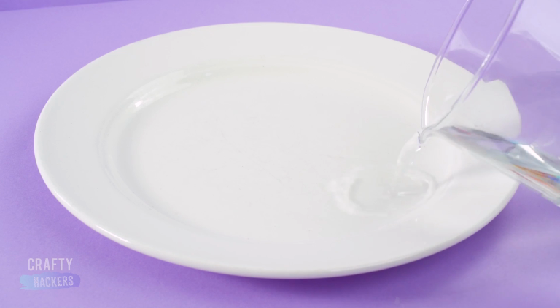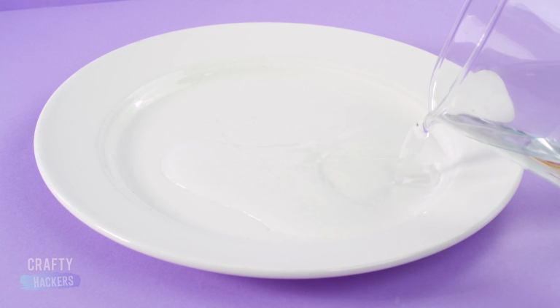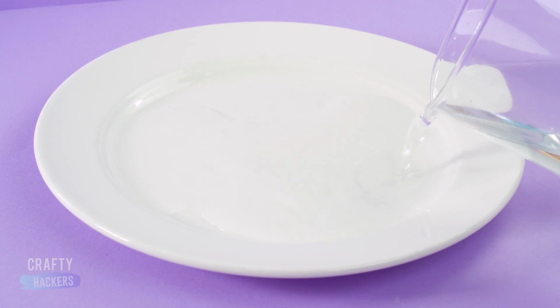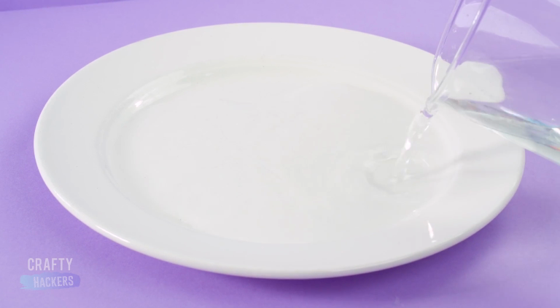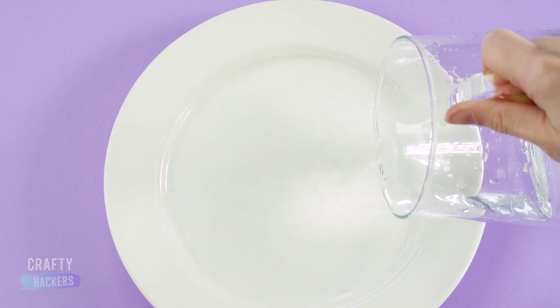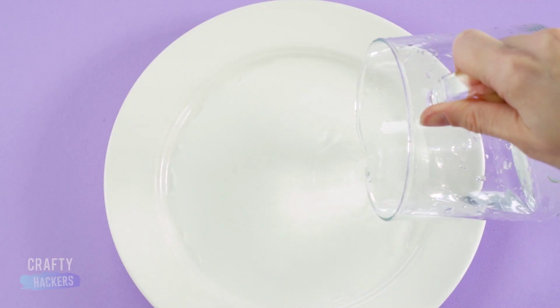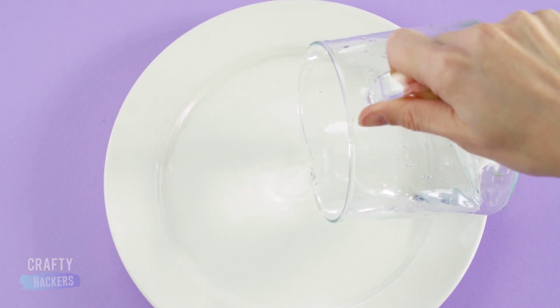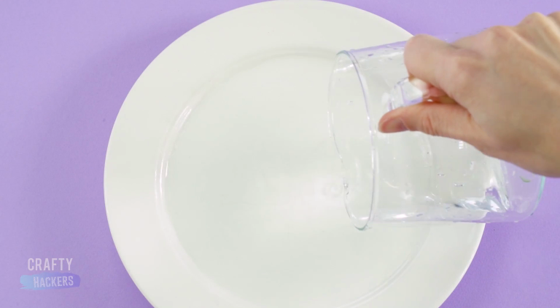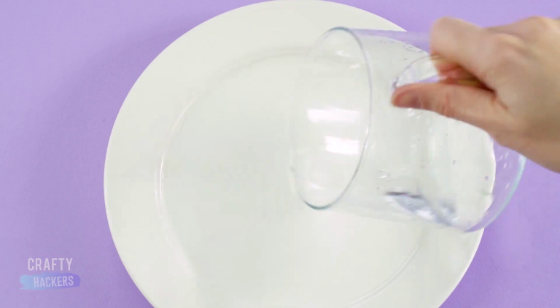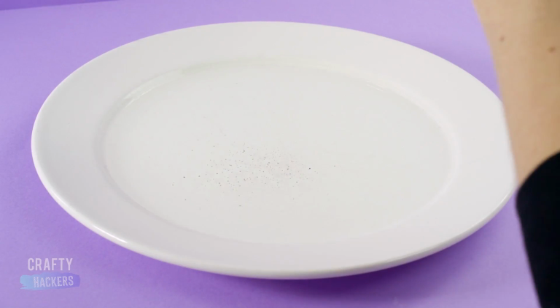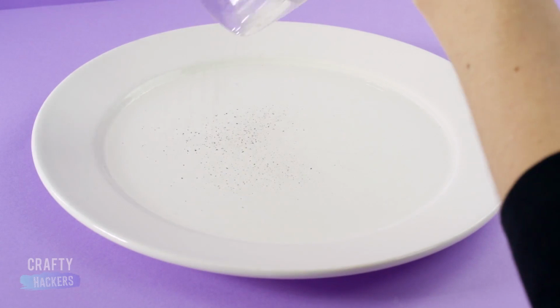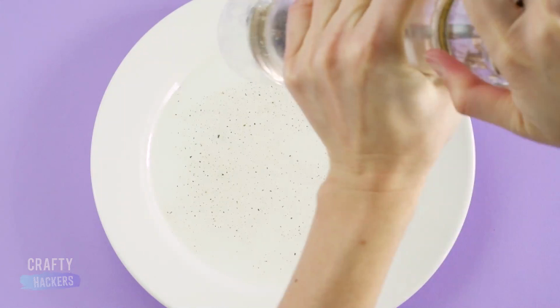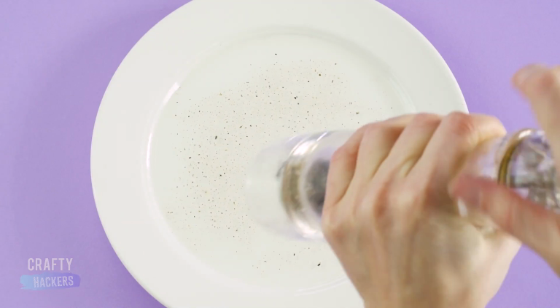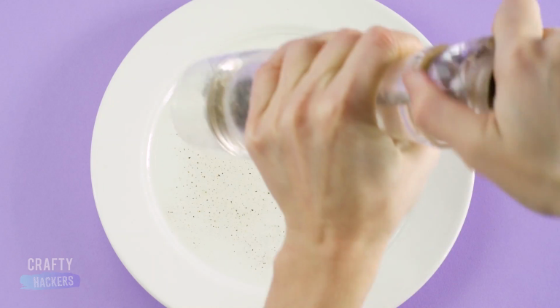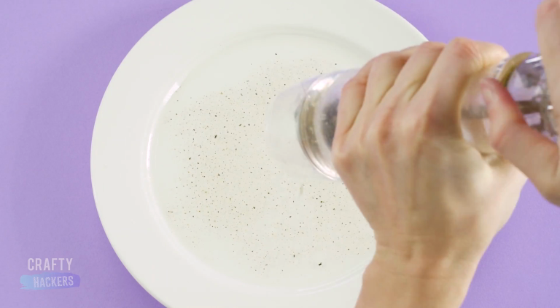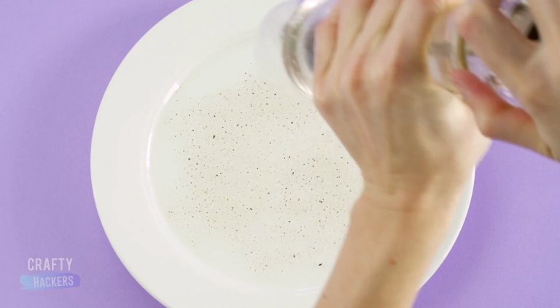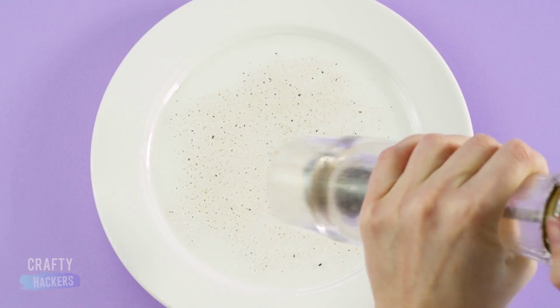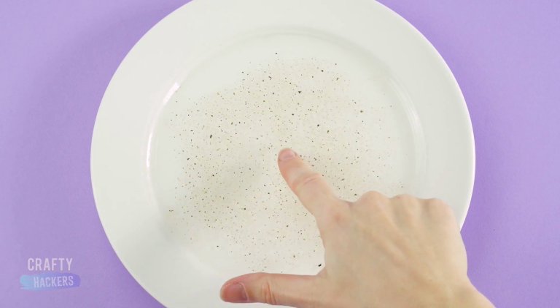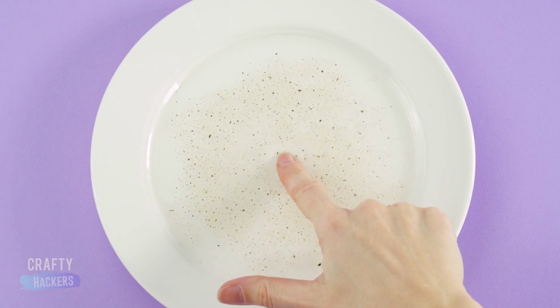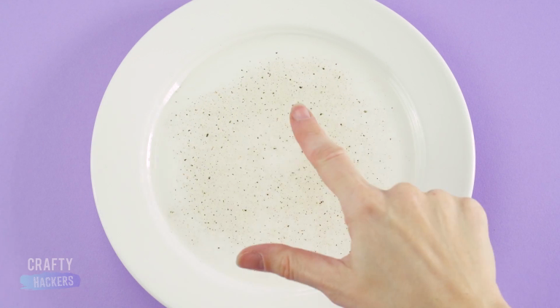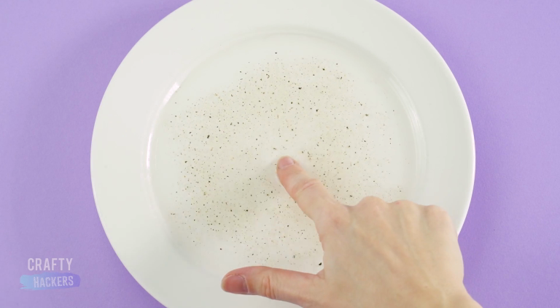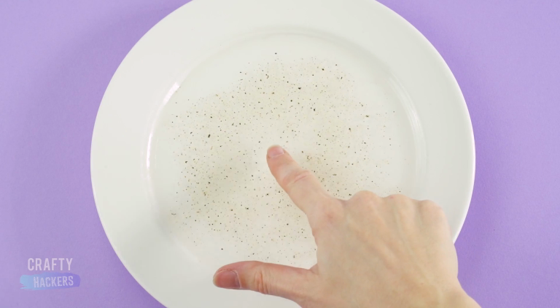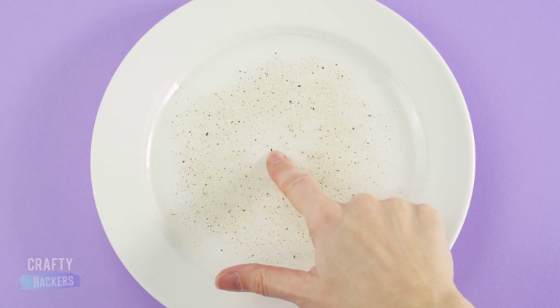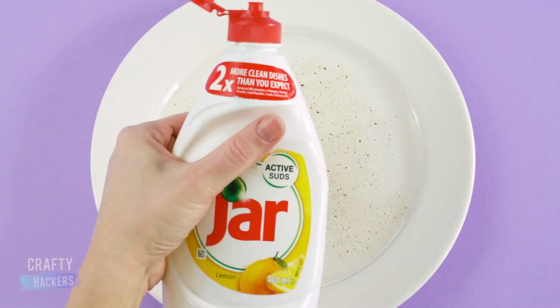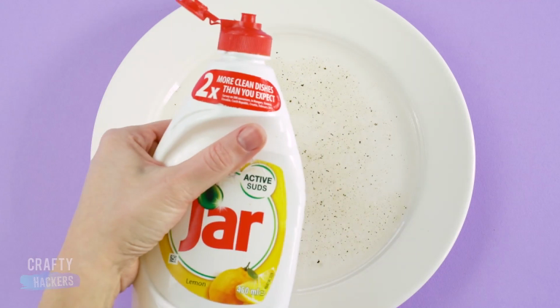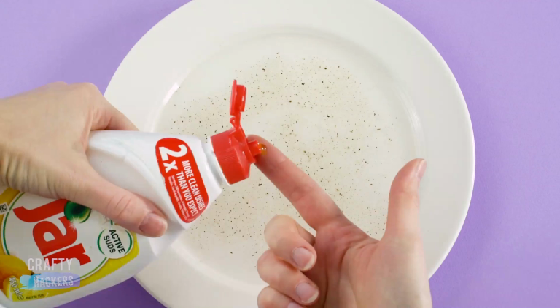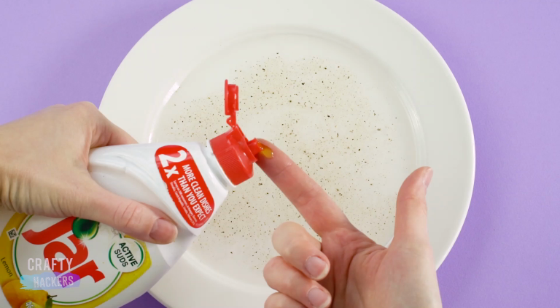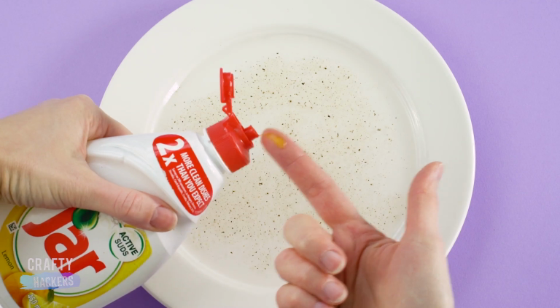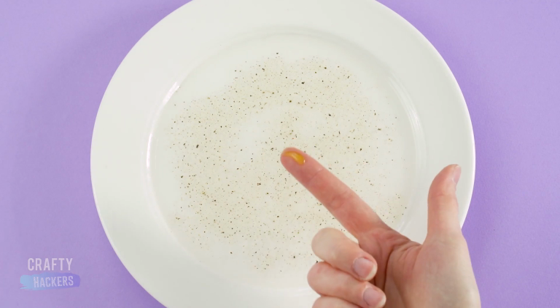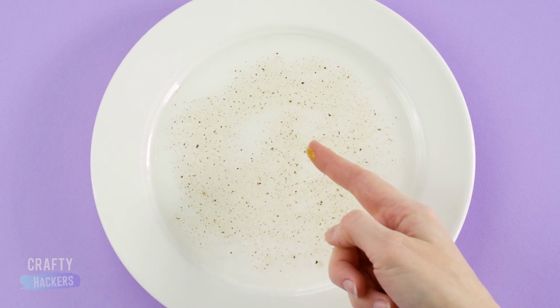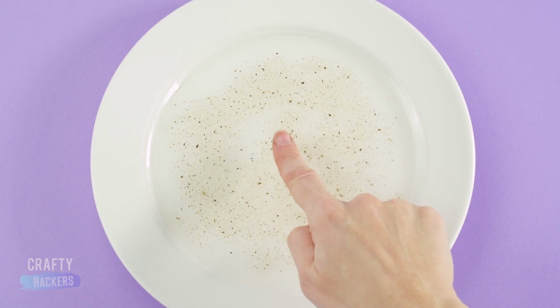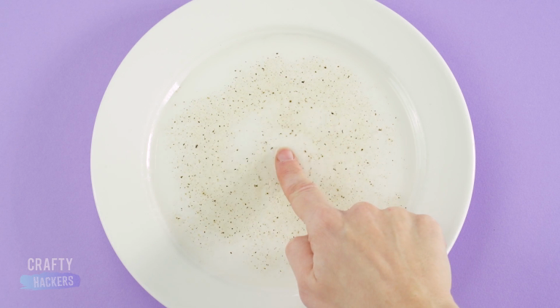Here's a fun one! Pour some water in a plate and sprinkle in some pepper. If you put your finger in the middle, nothing happens, right? But if you put a drop of dish soap on the tip of your finger — boom!